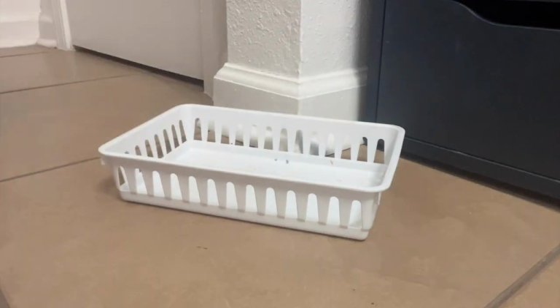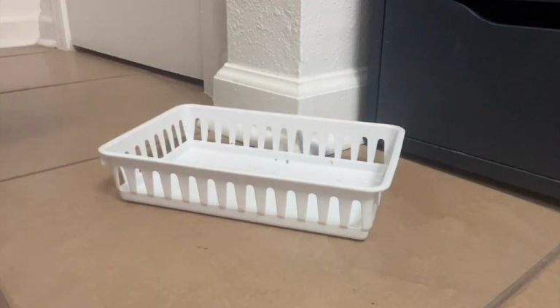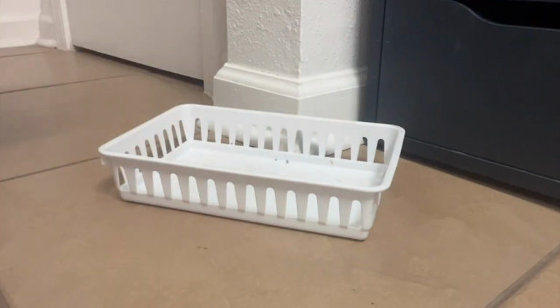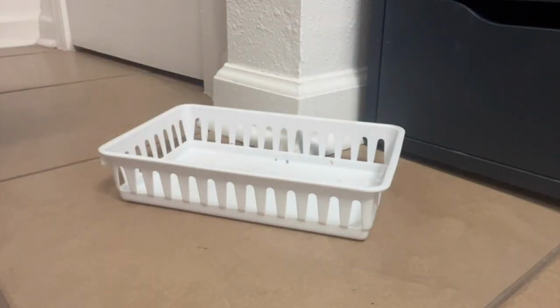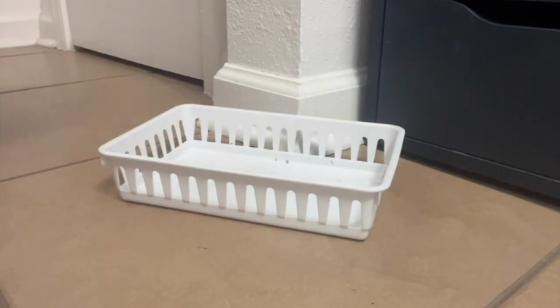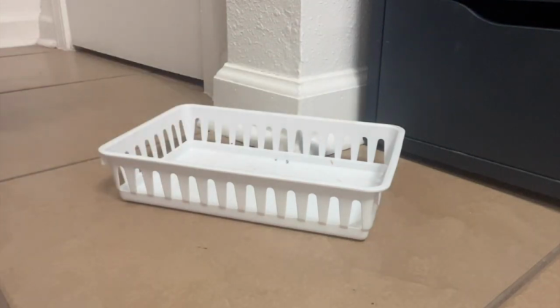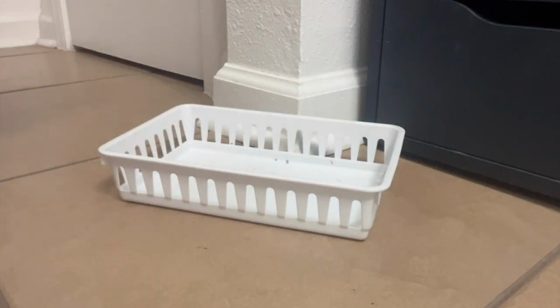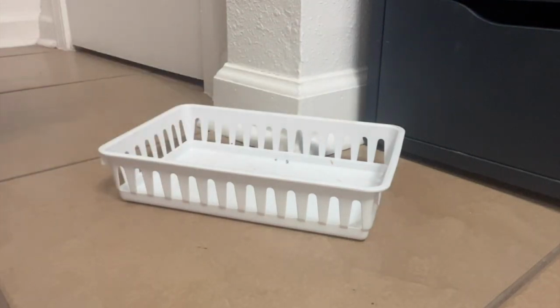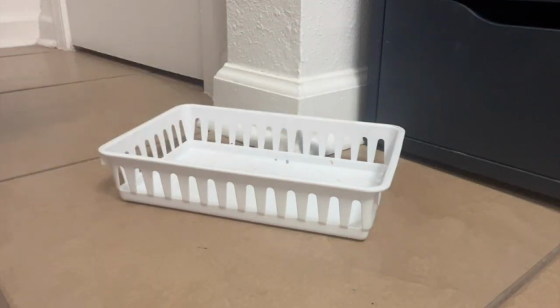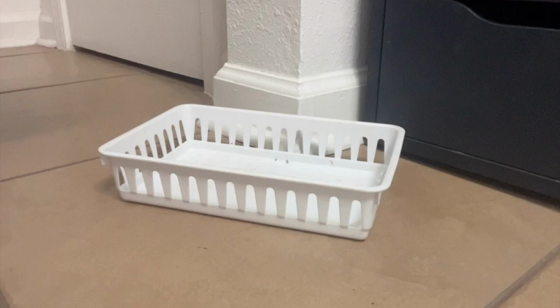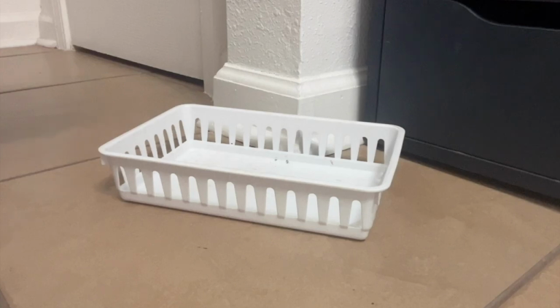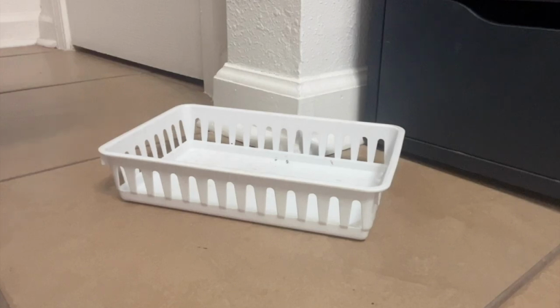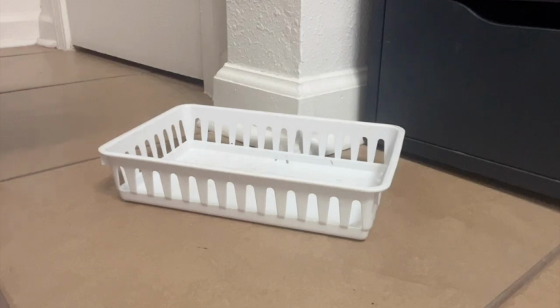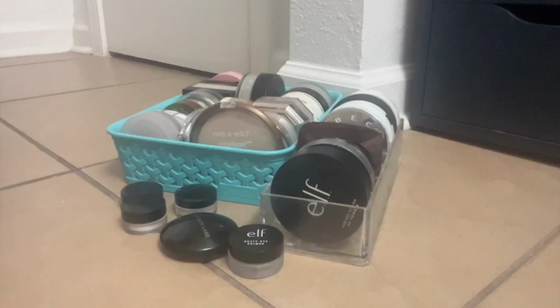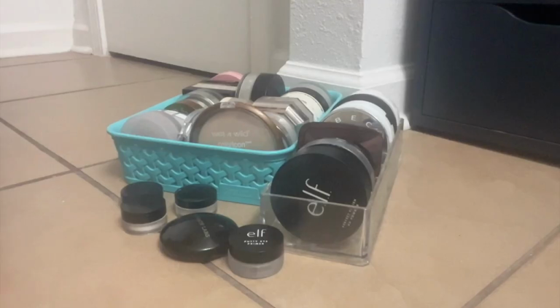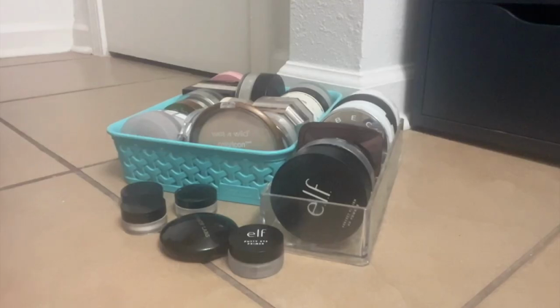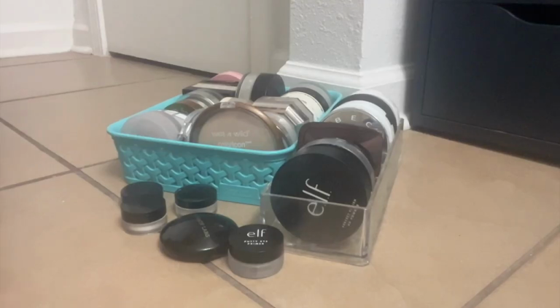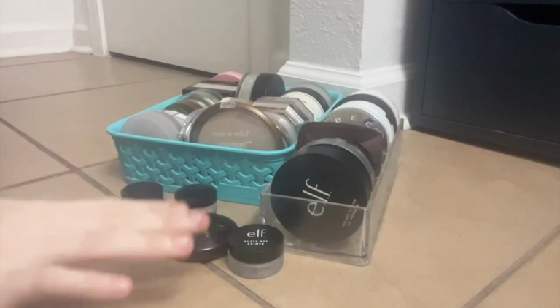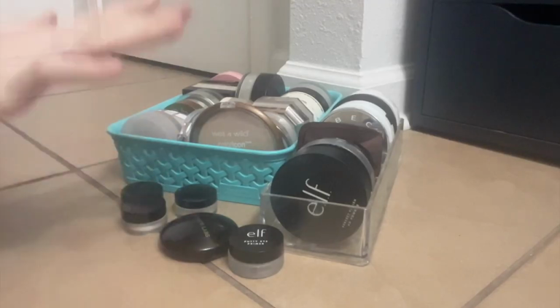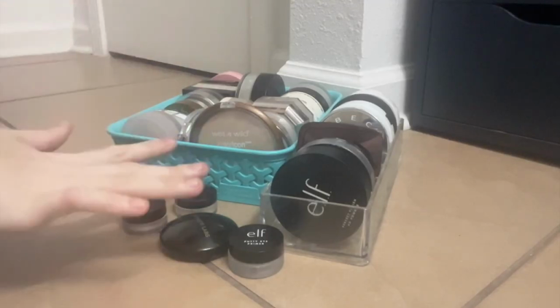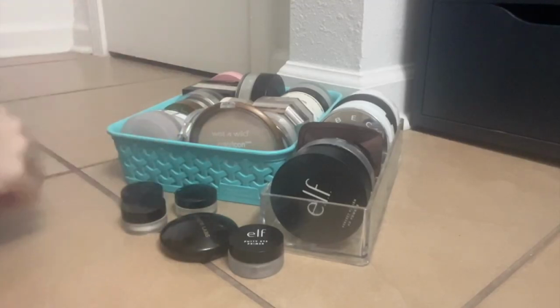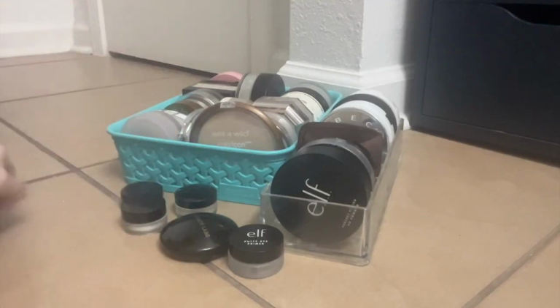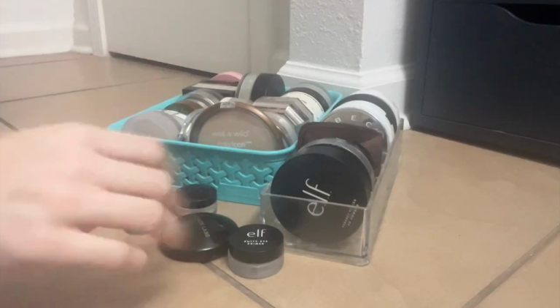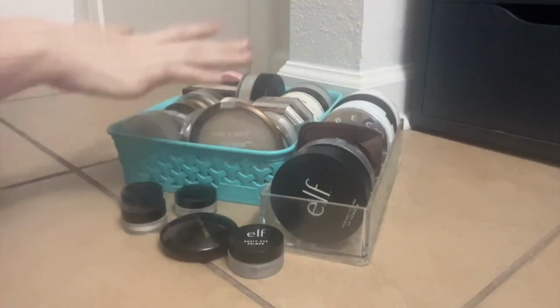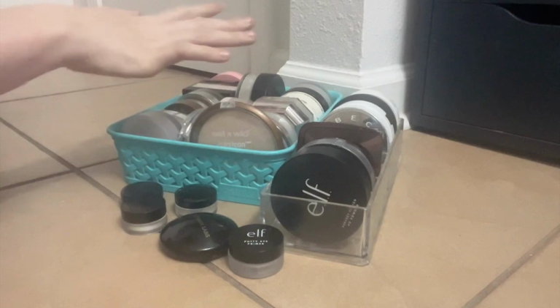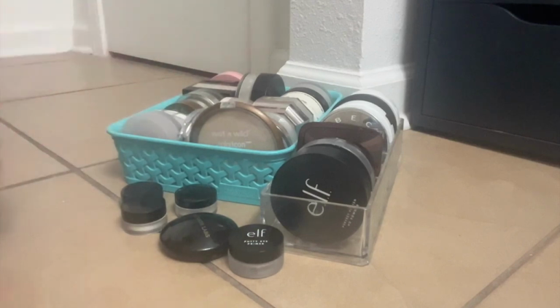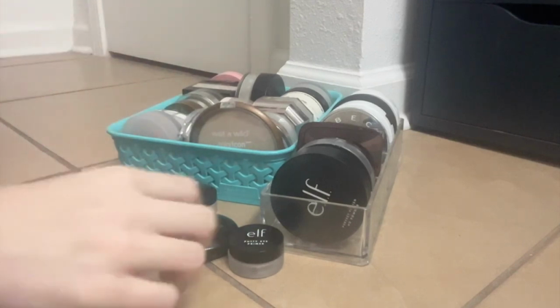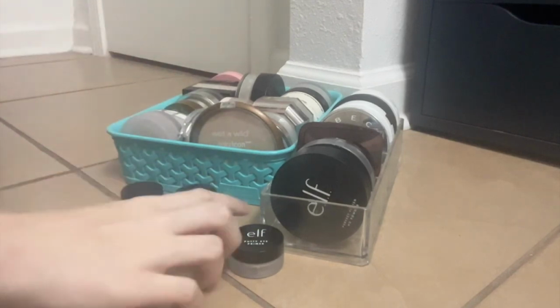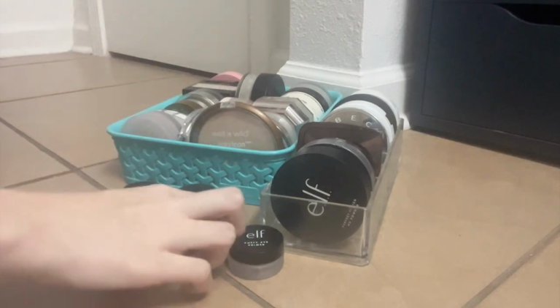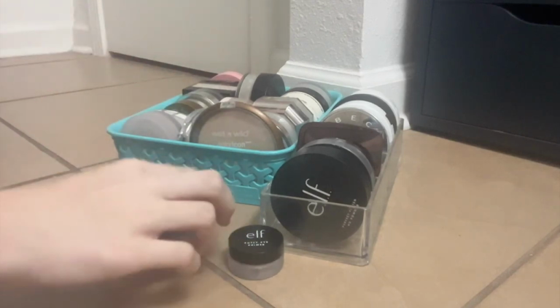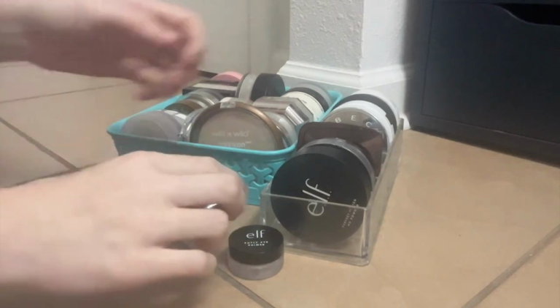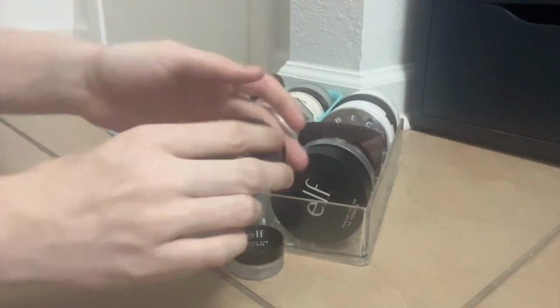All right, so that's it for concealers. Let's go ahead and move on to my powder collection. Moving right along — as you can see, I have quite a few. Let's get started.